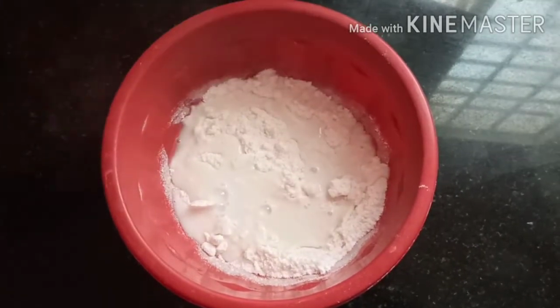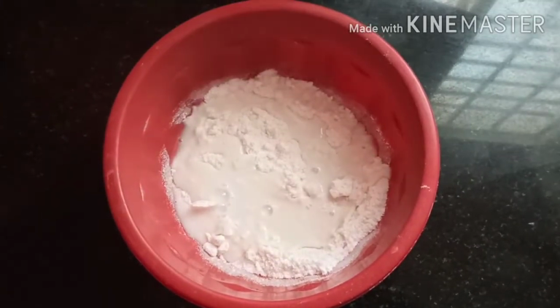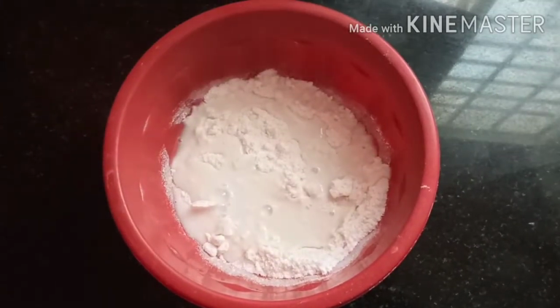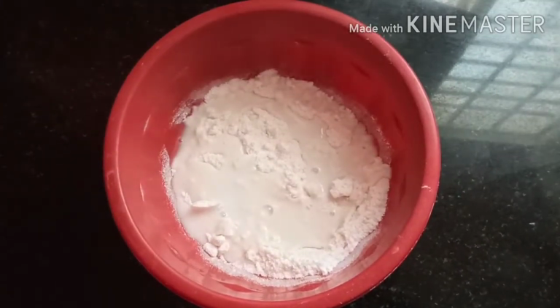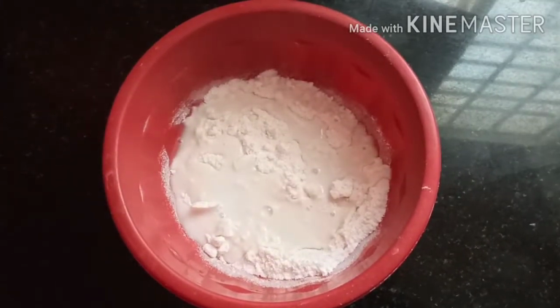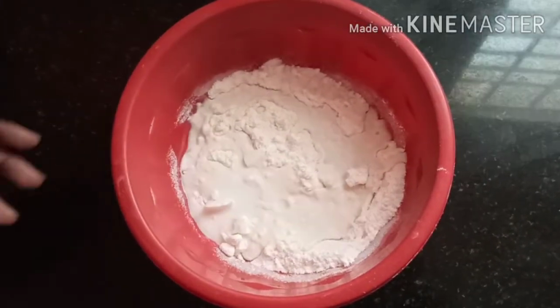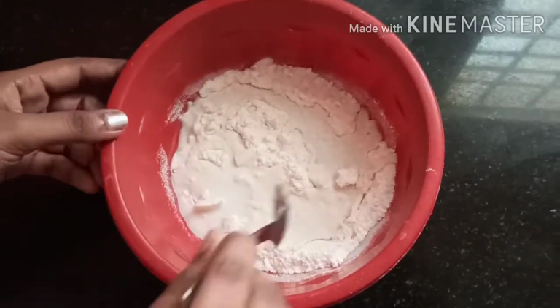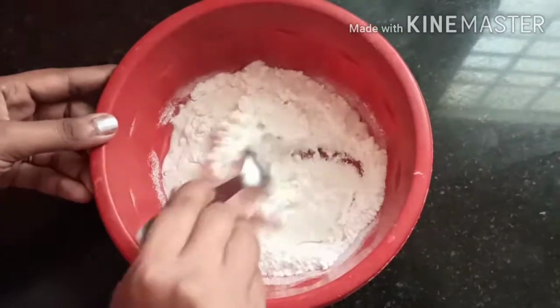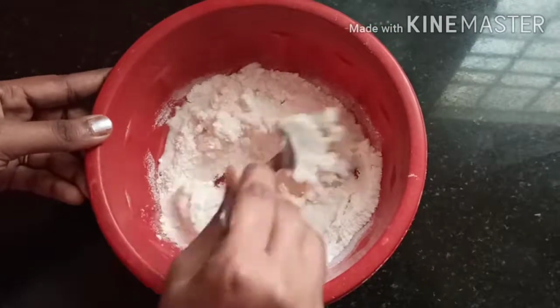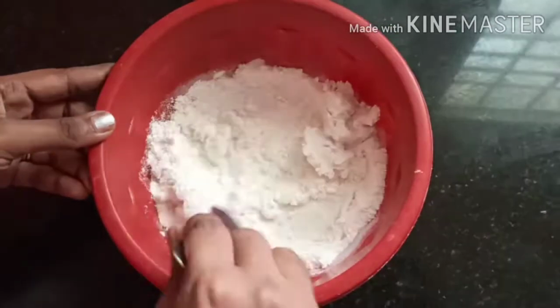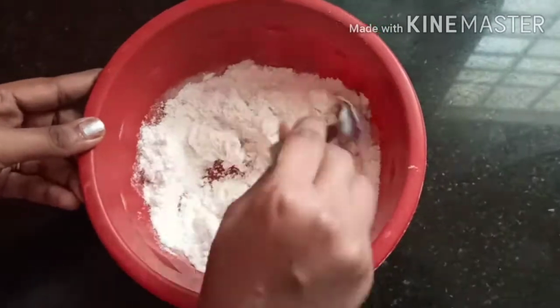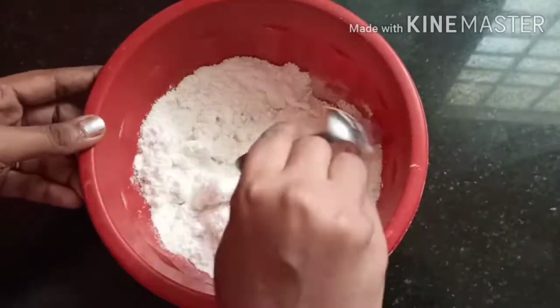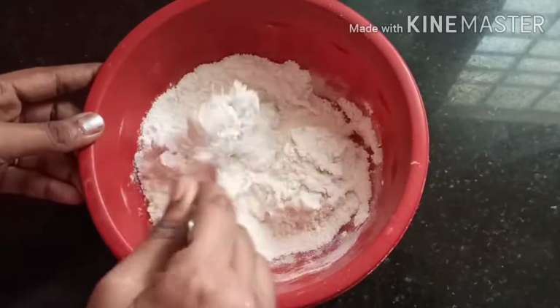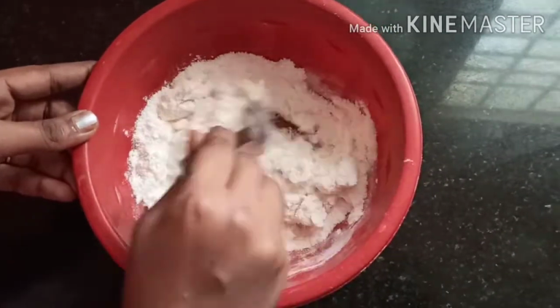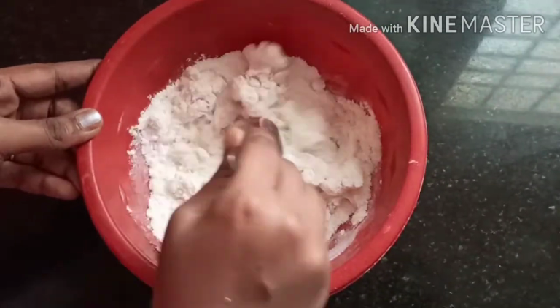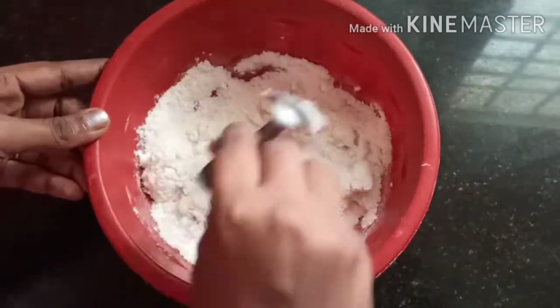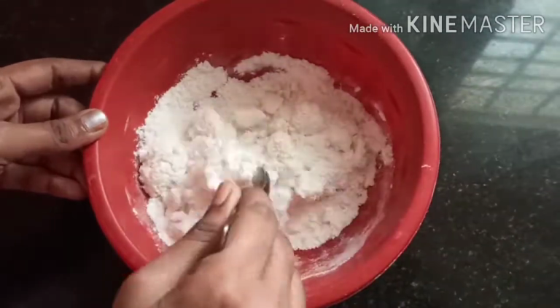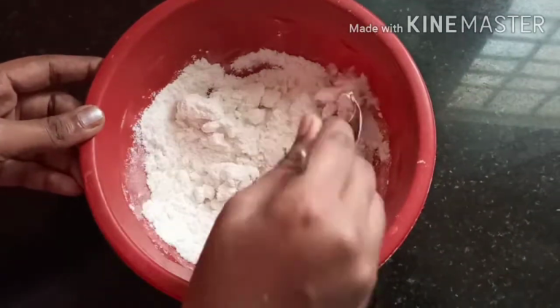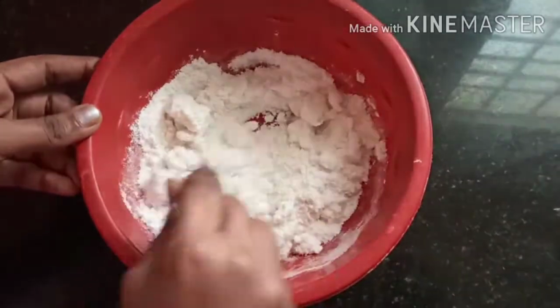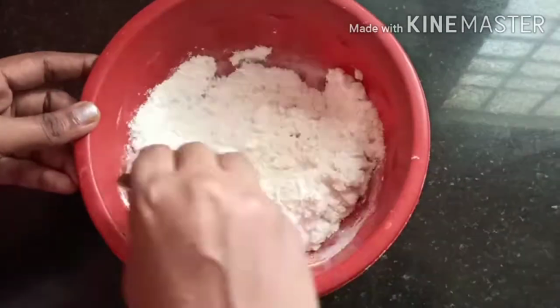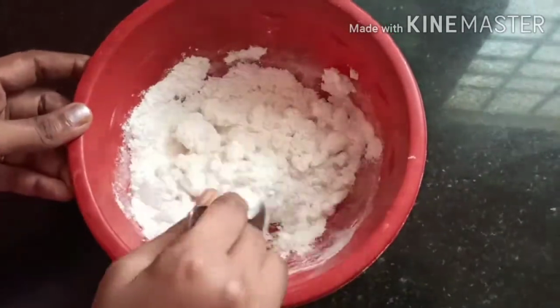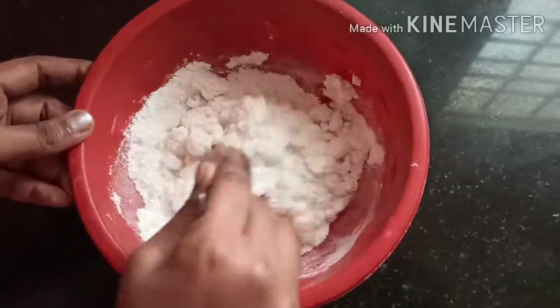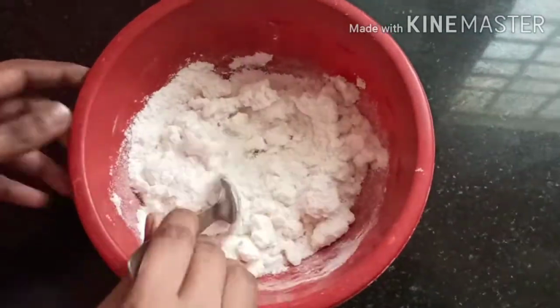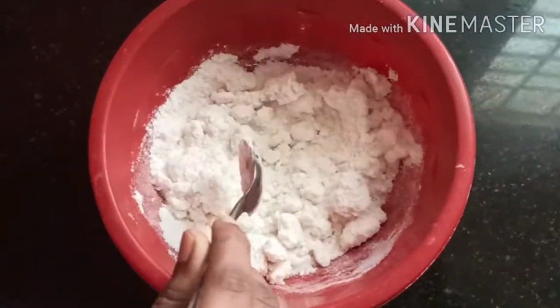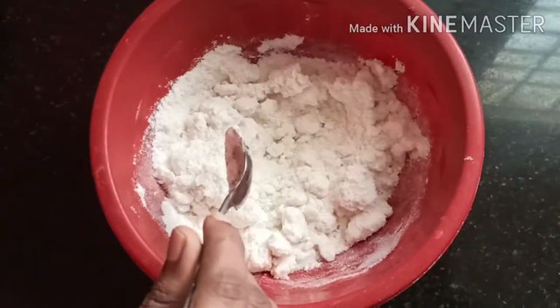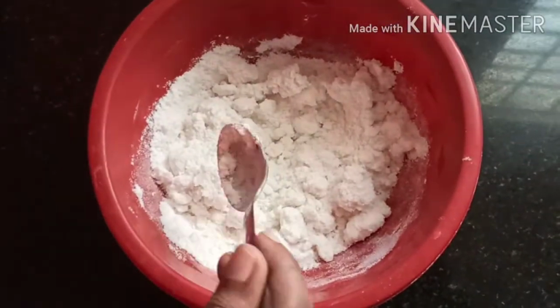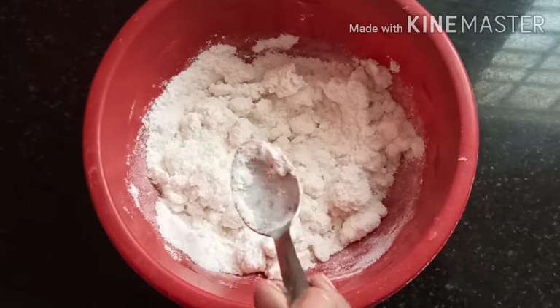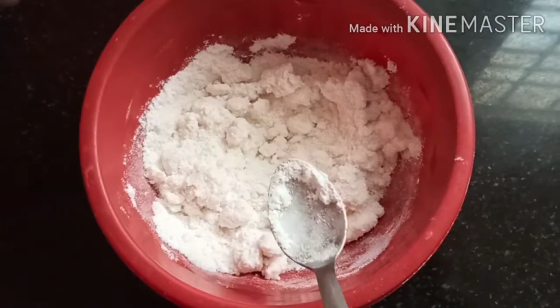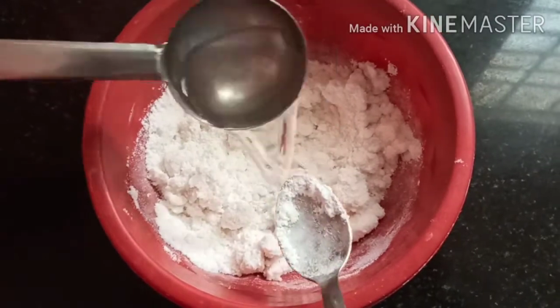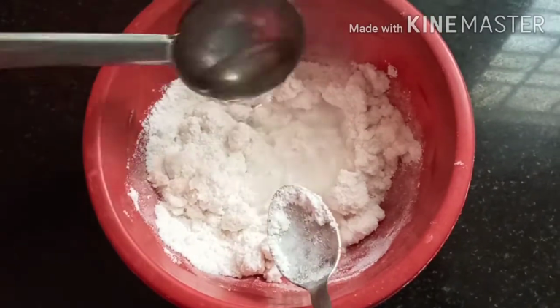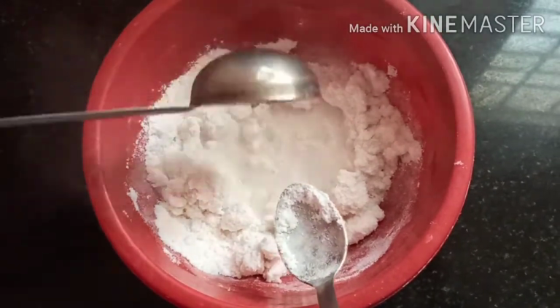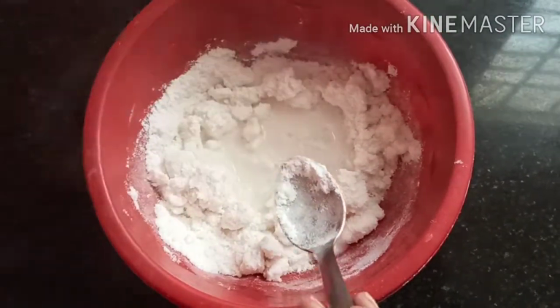Add some oil in the bowl — add 1 pinch of oil. Add a little more salt and add a spoon.